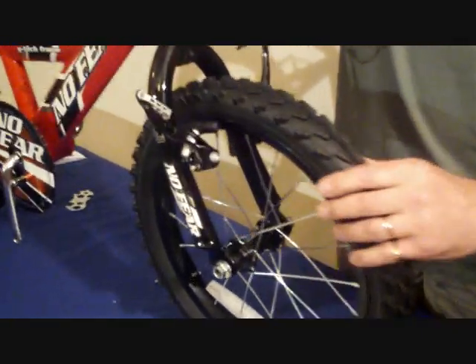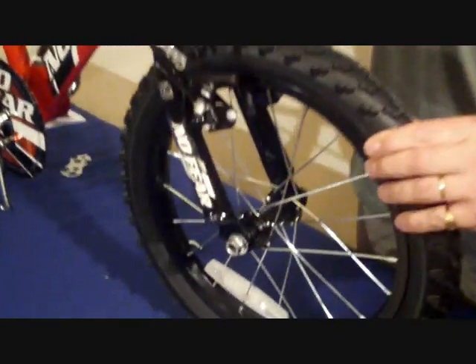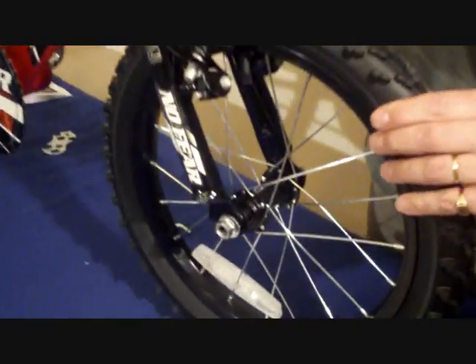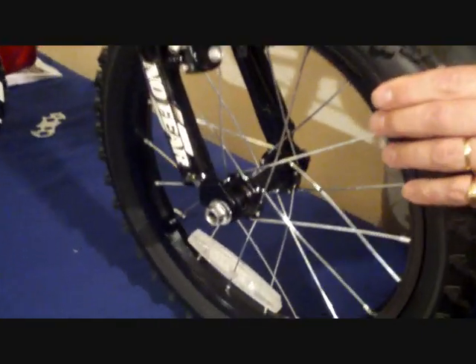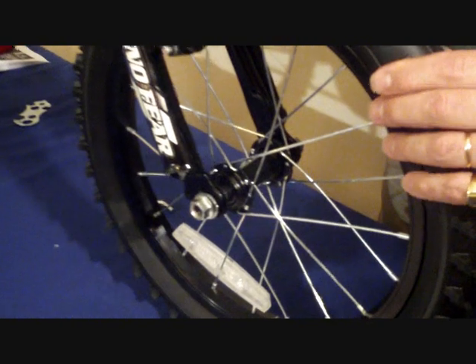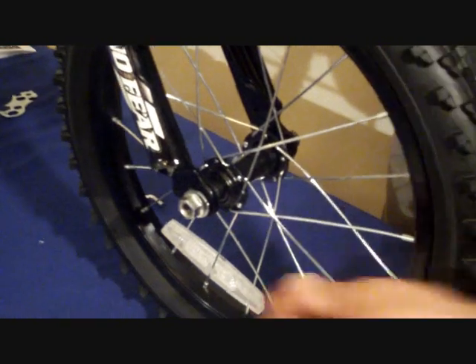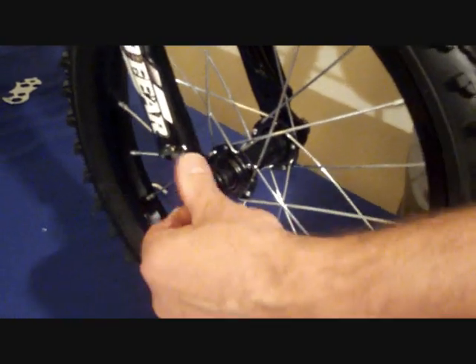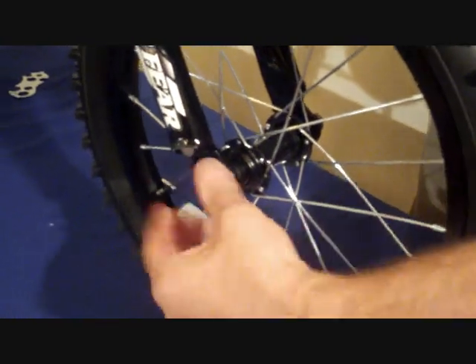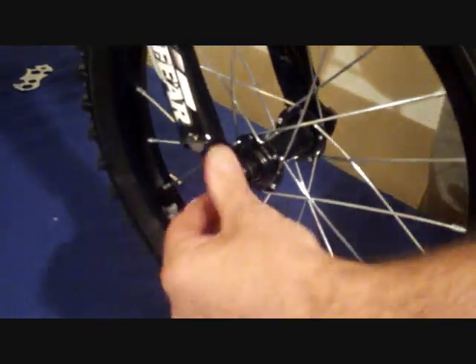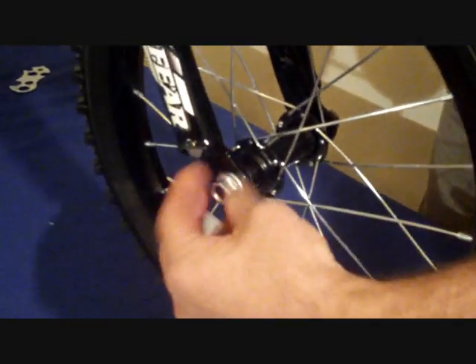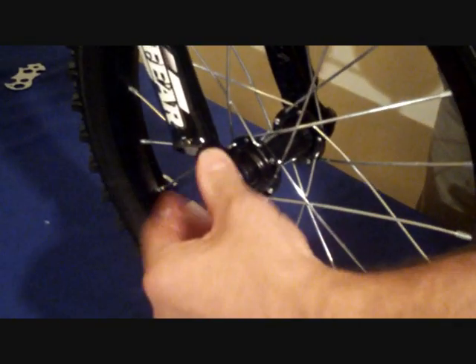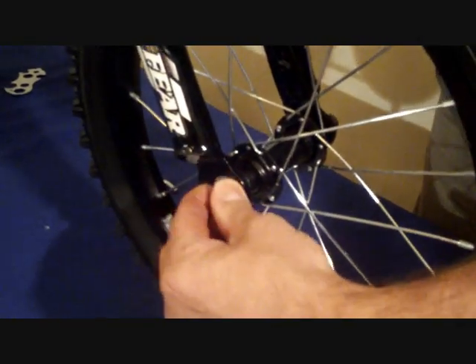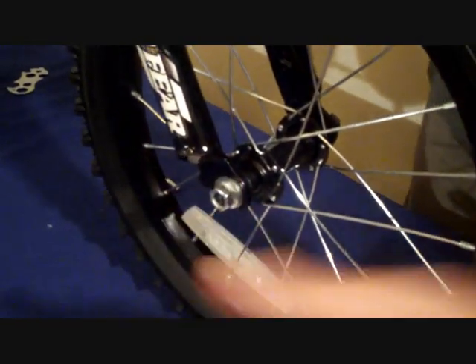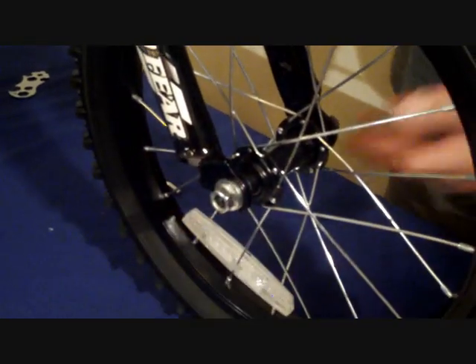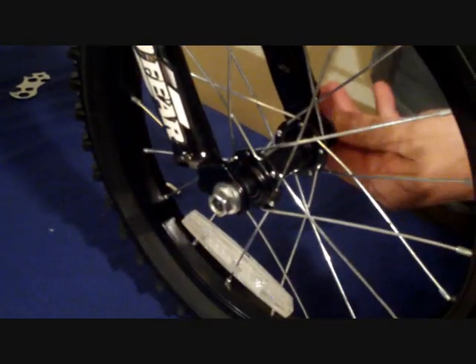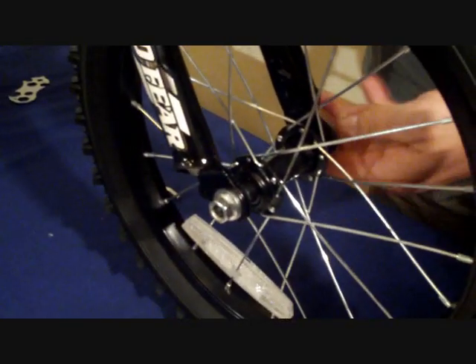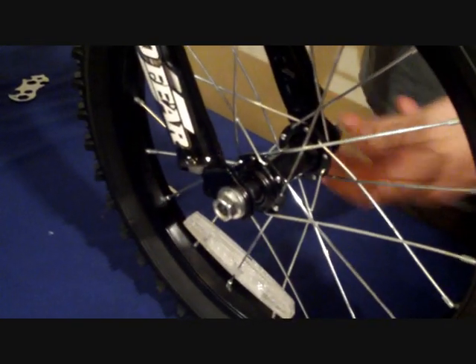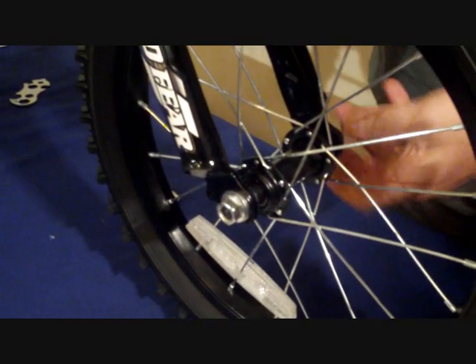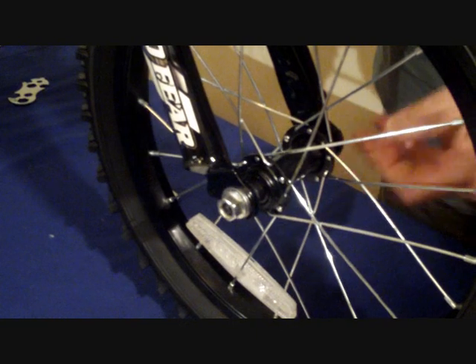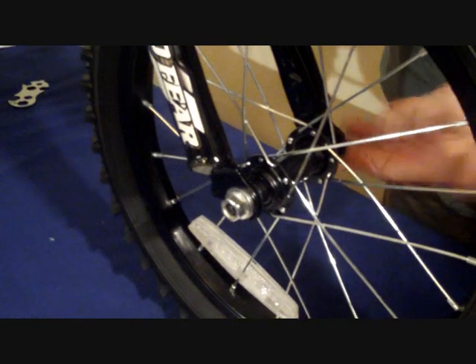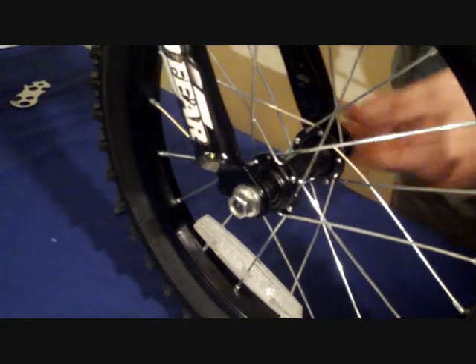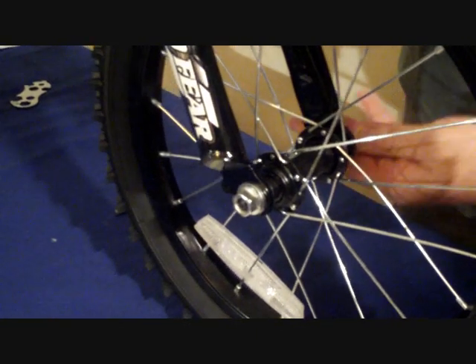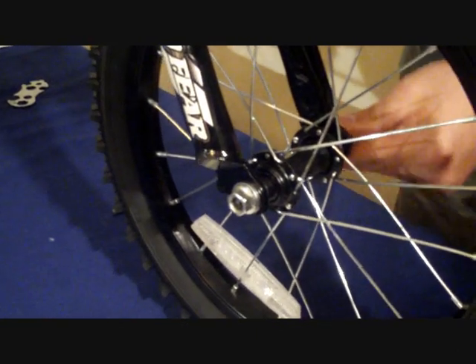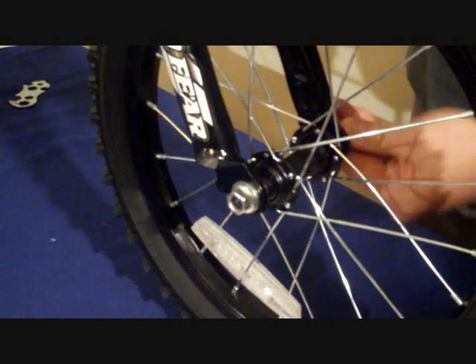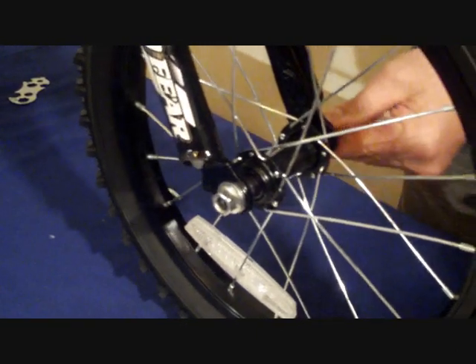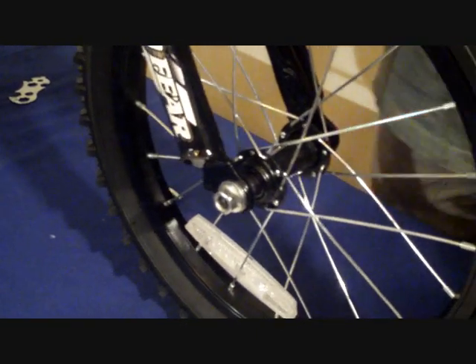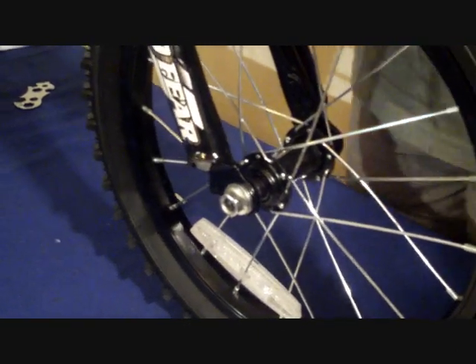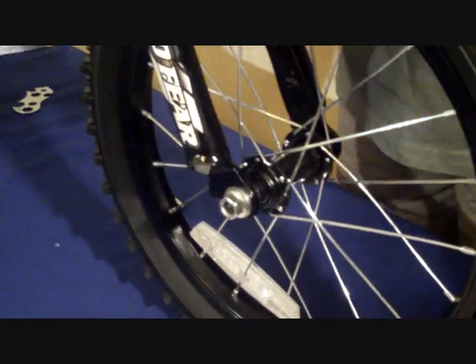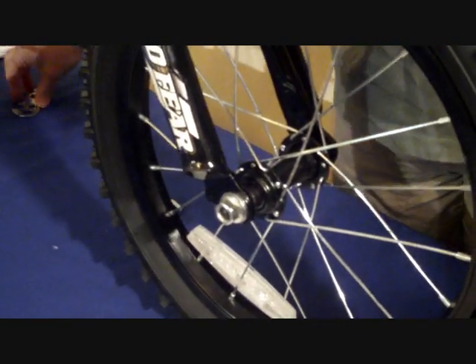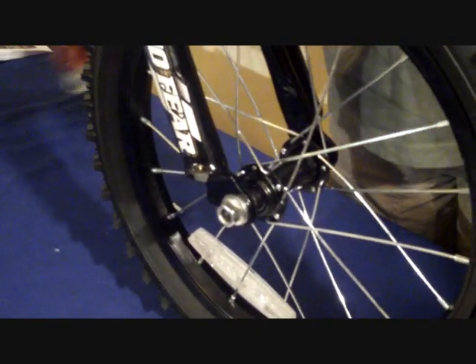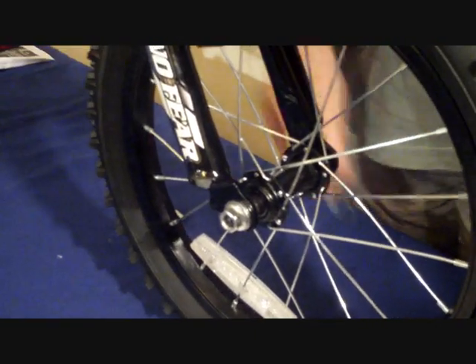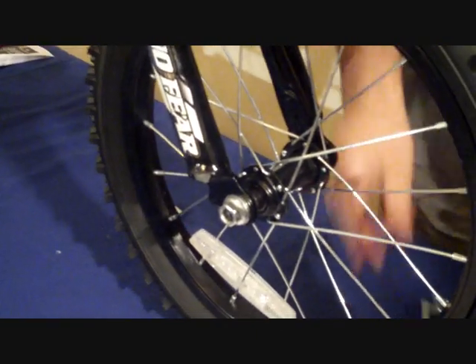Once the wheel is in position, tighten up the wheel nuts fully and evenly on both sides using the spanner provided.